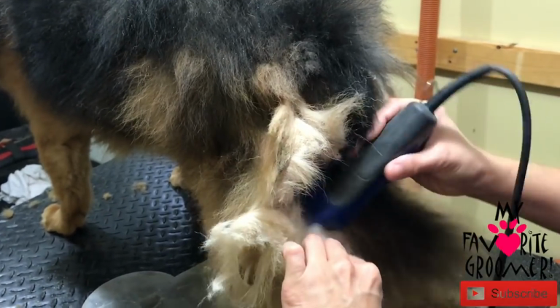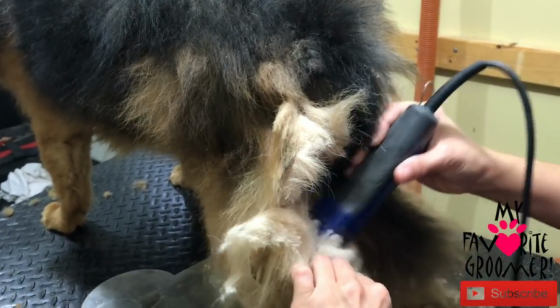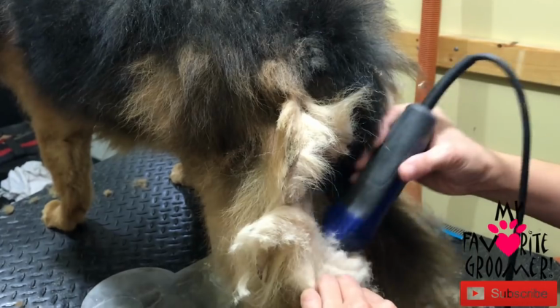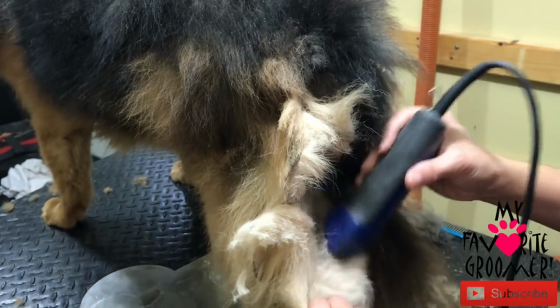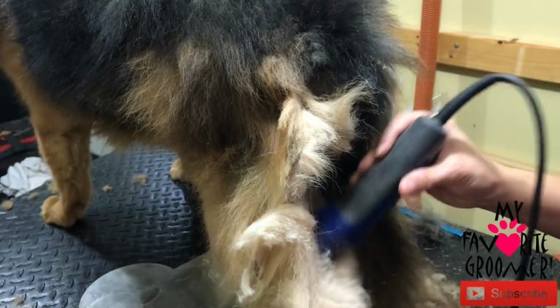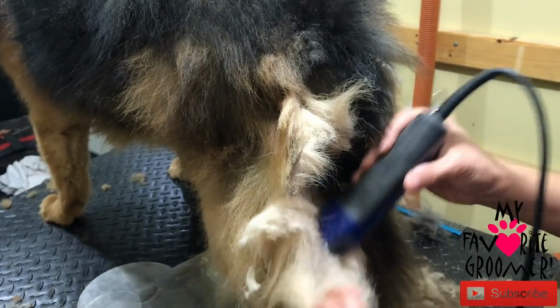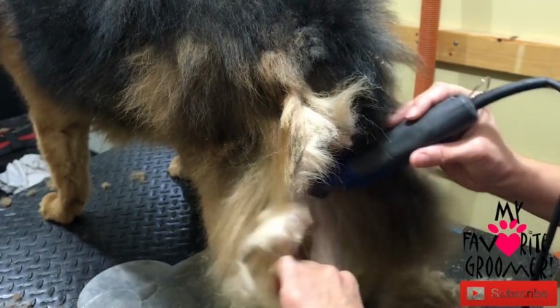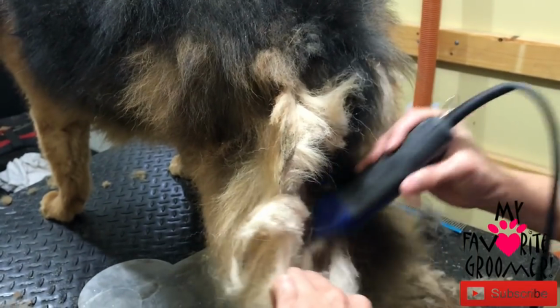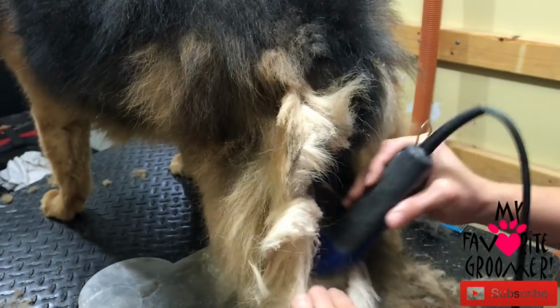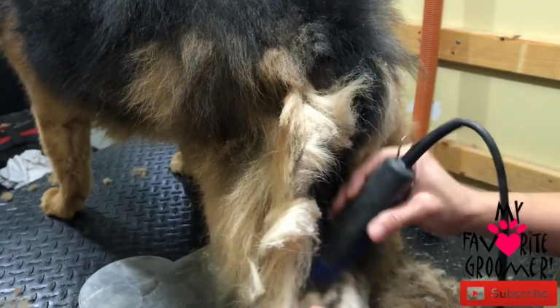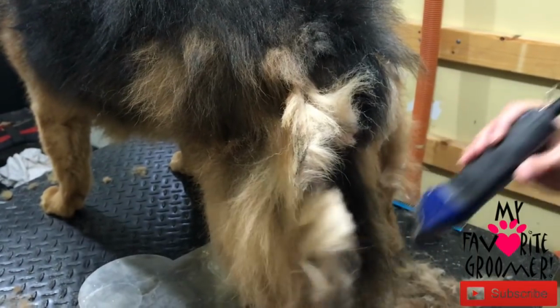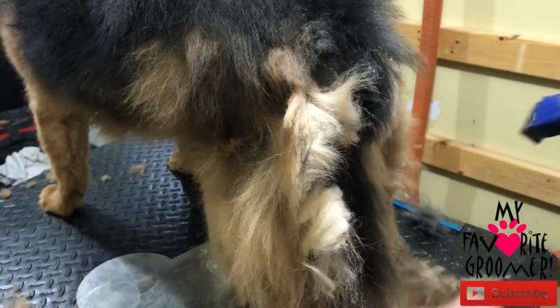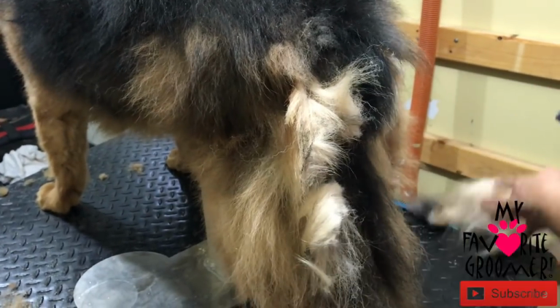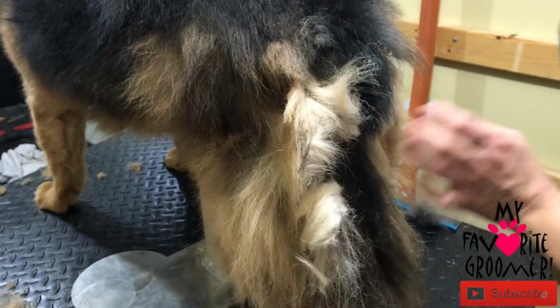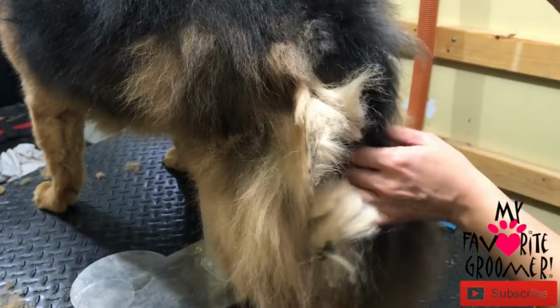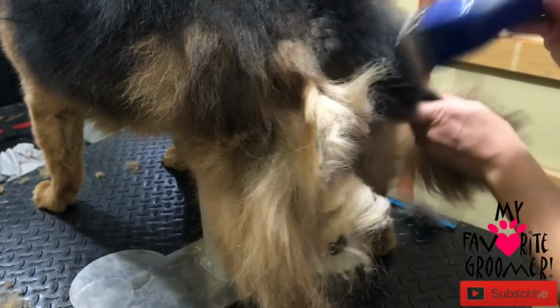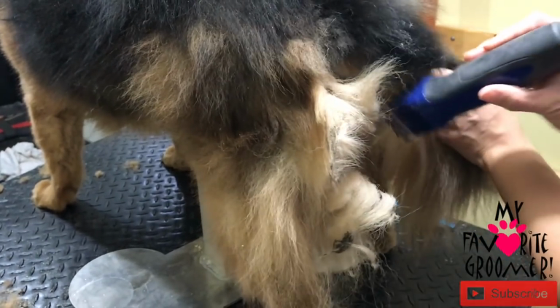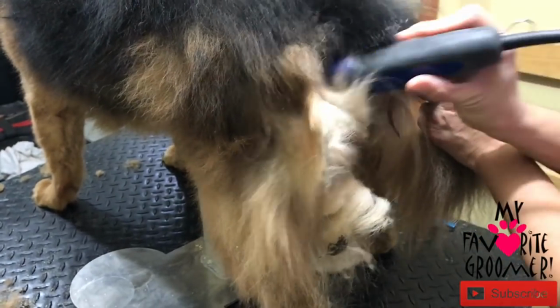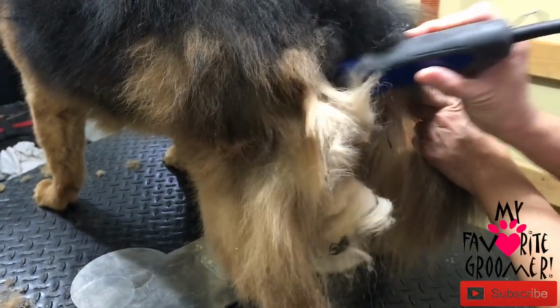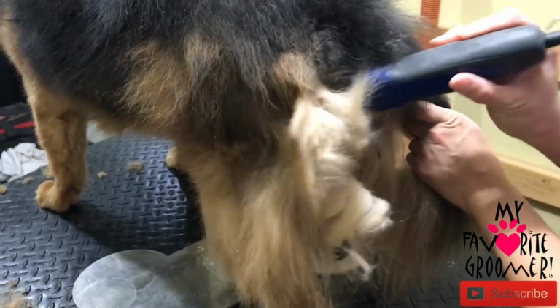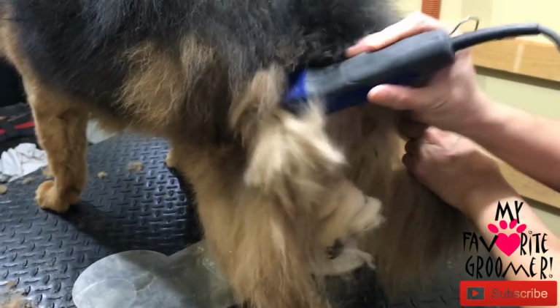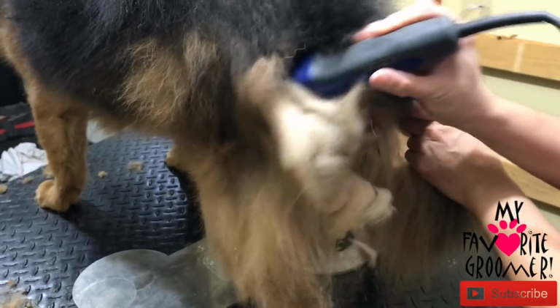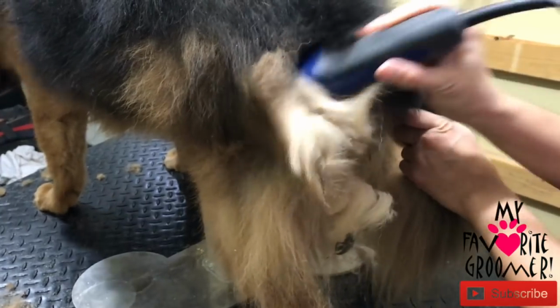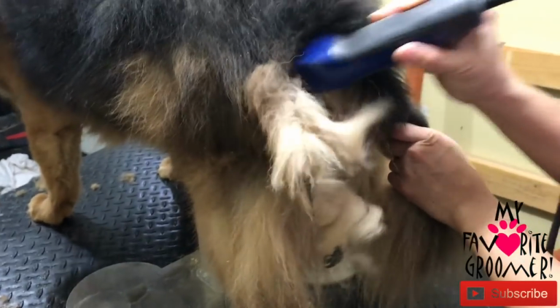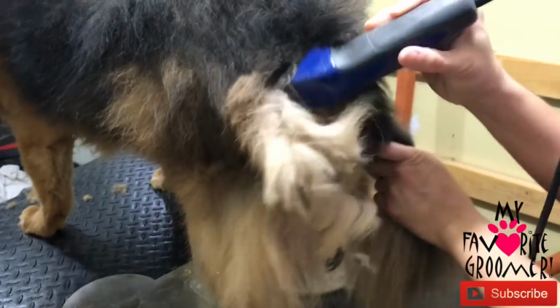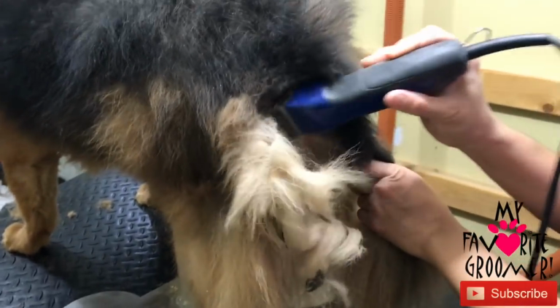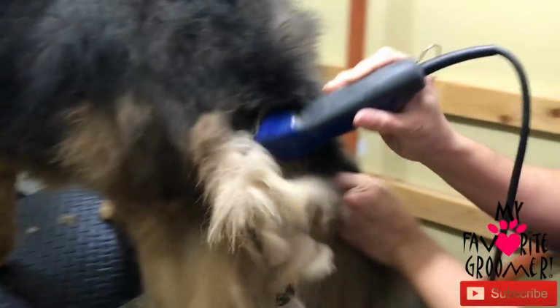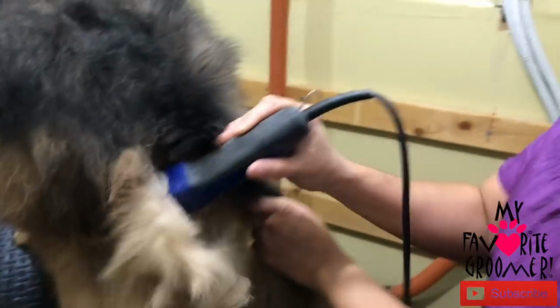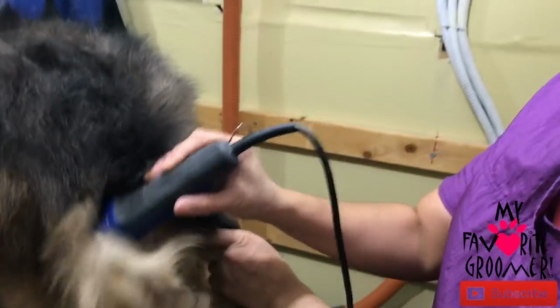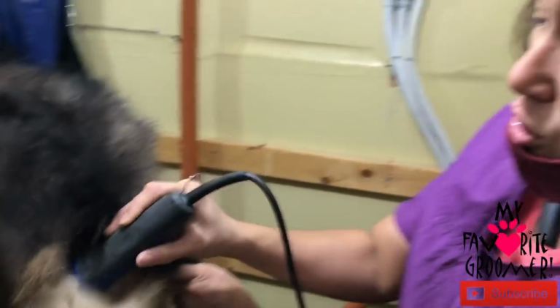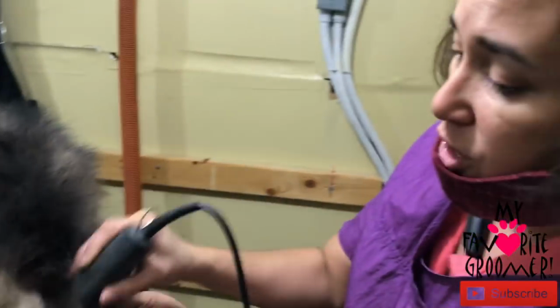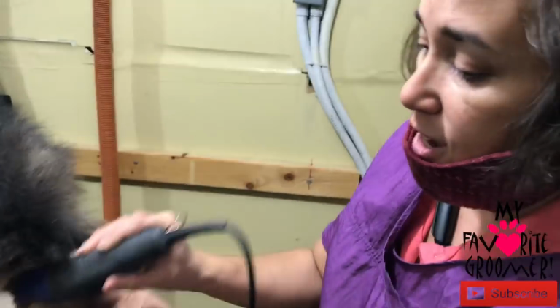If you guys want to spend time saving it, great. But on older dogs, there are a few things we're not going to do. Thanks for watching — we'll hit you back up as we get closer to the finish line.